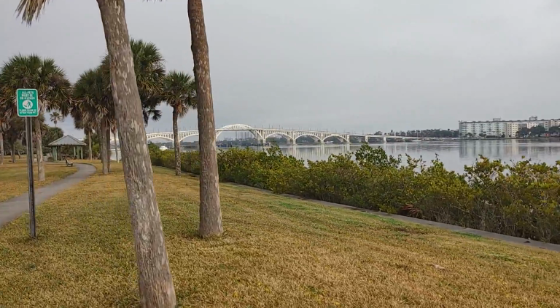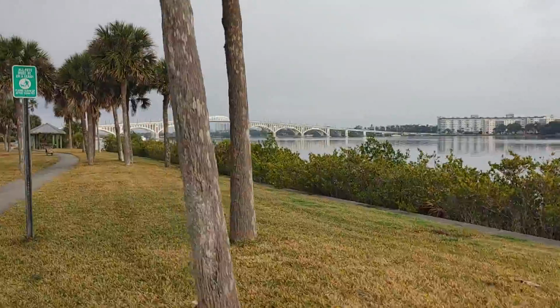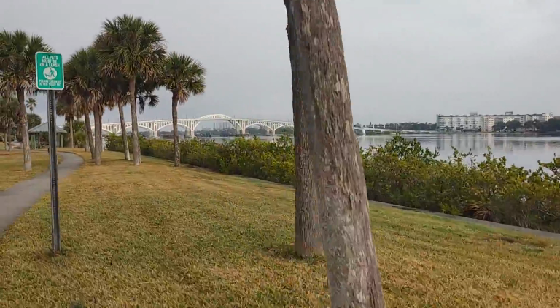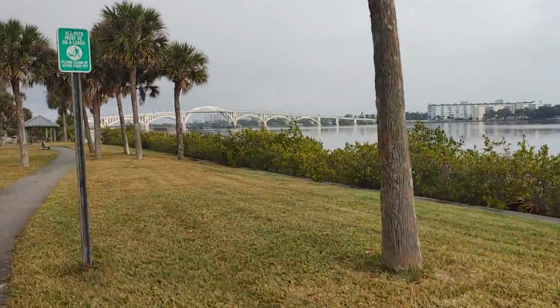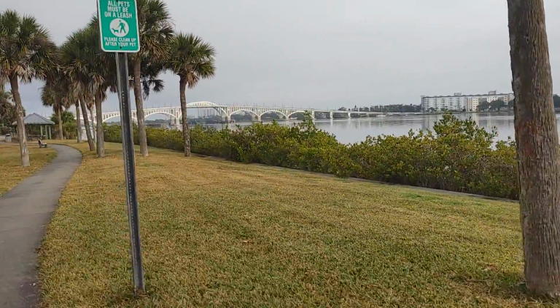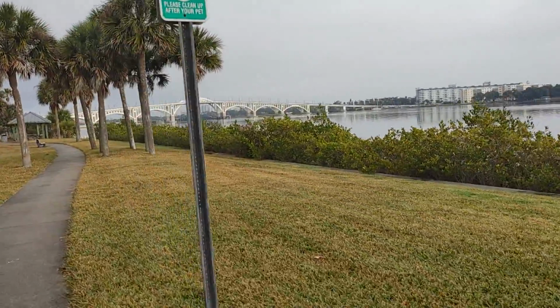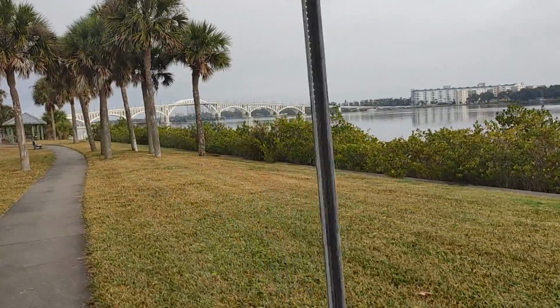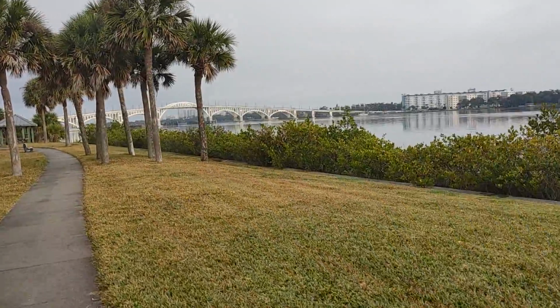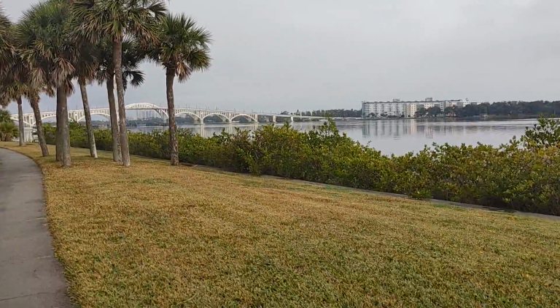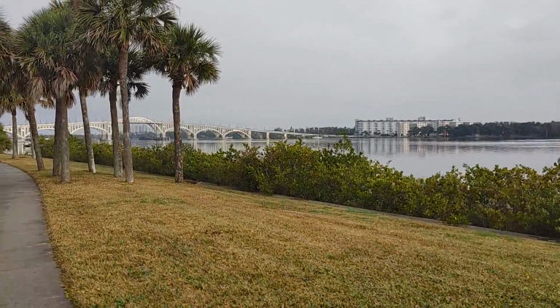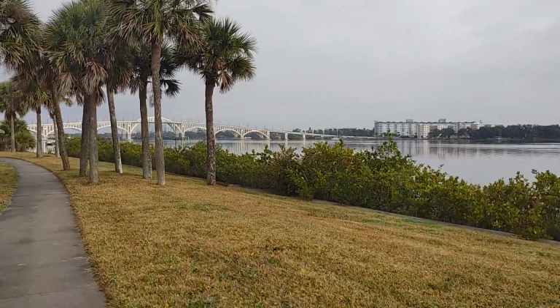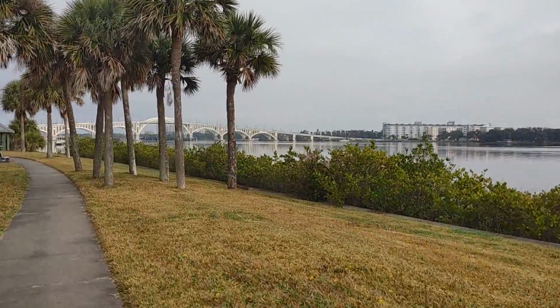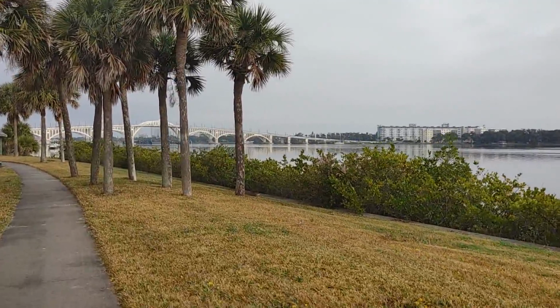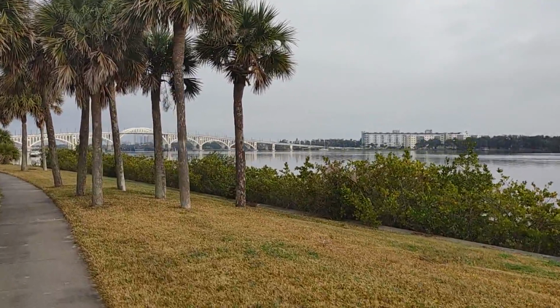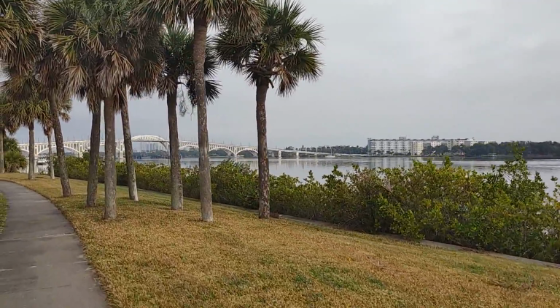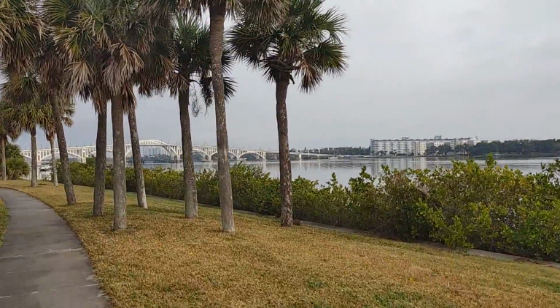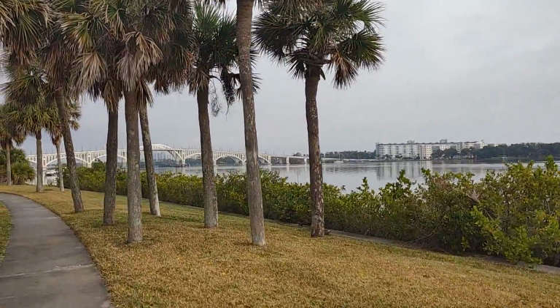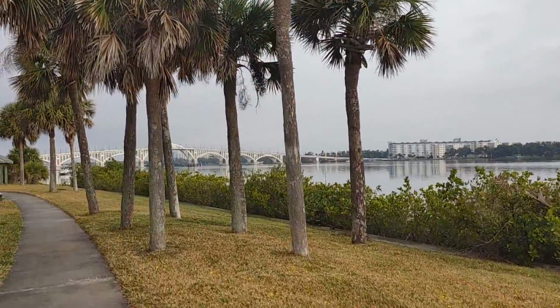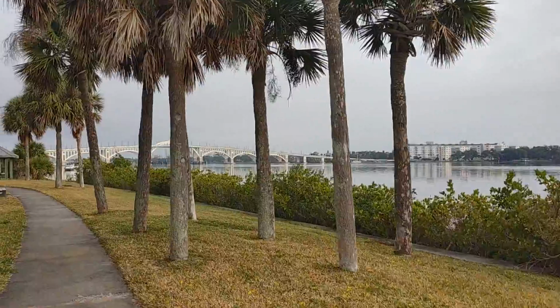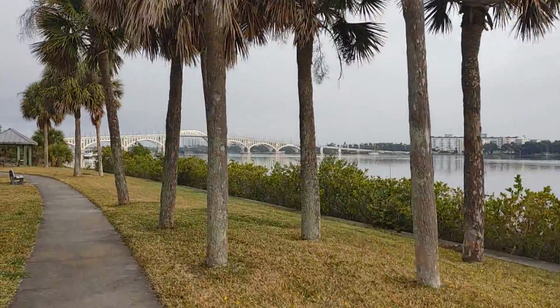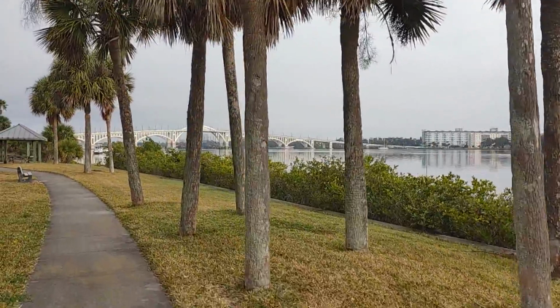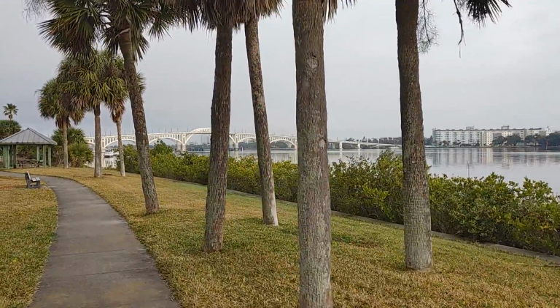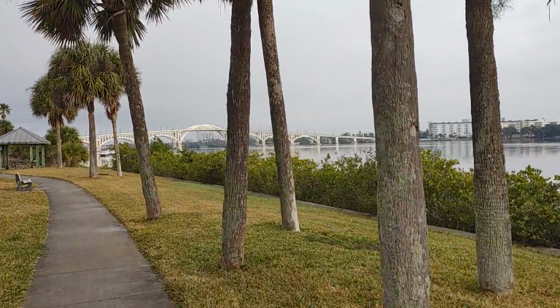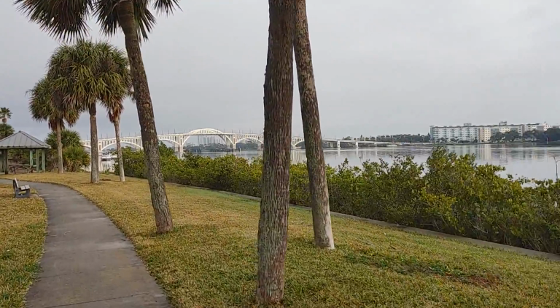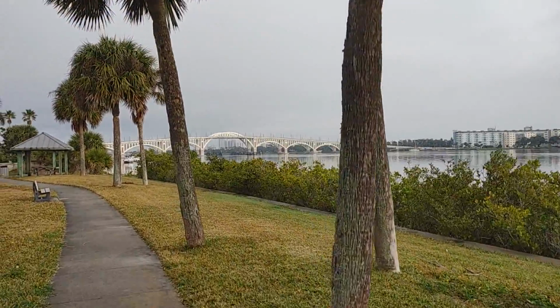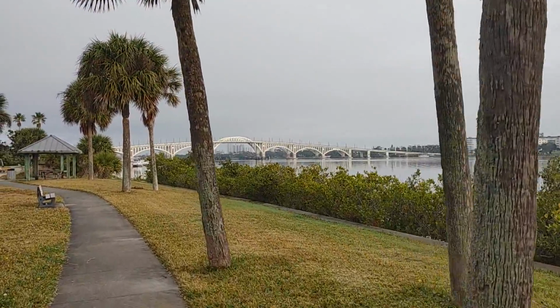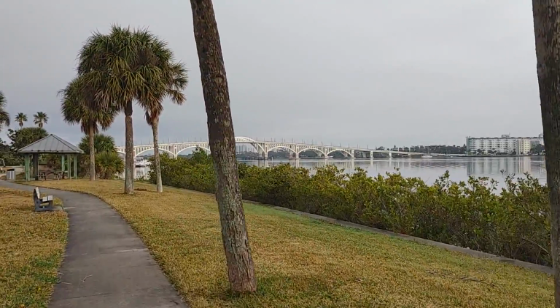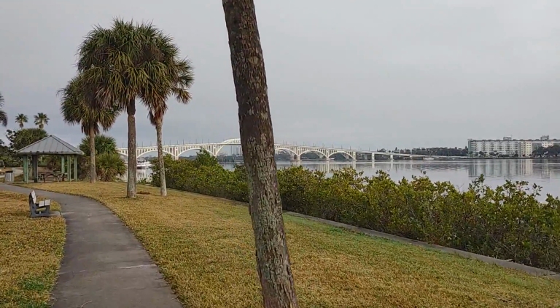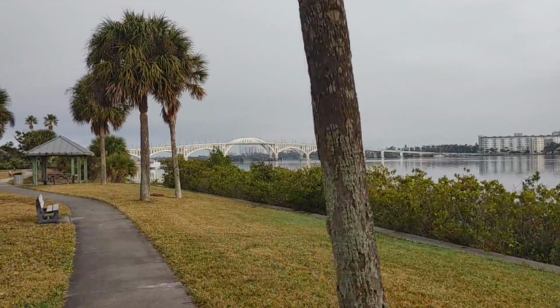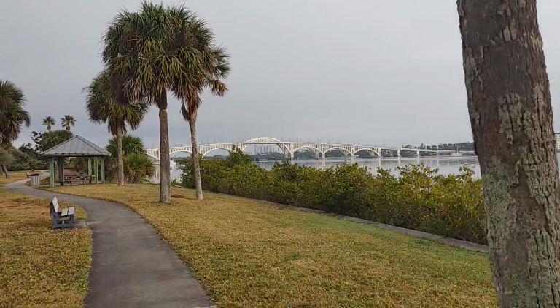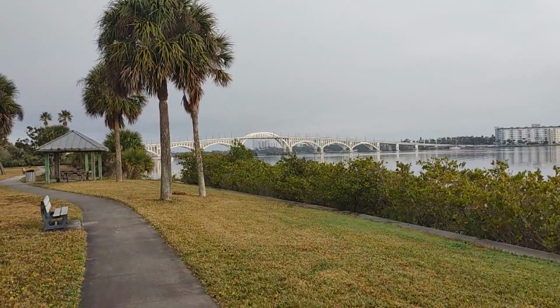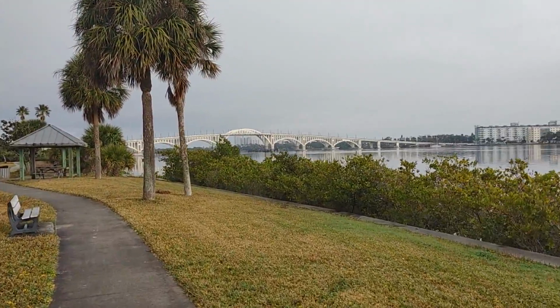Filming with an LG V60 thin model. I'll get you a little bit closer to the bridge and we'll shut this baby down.